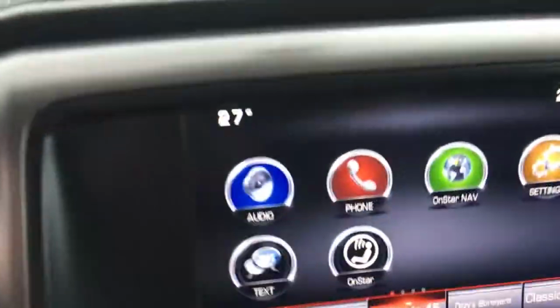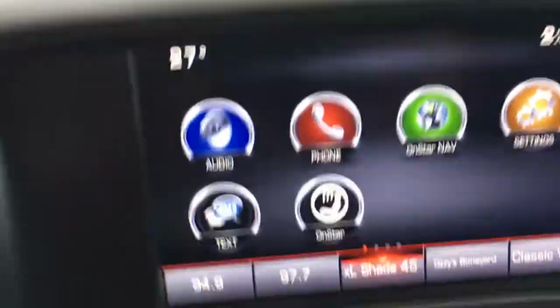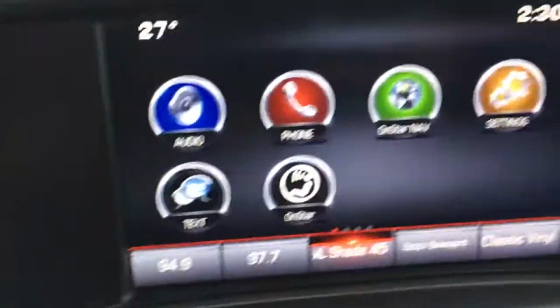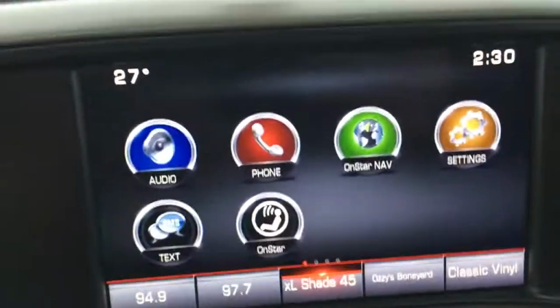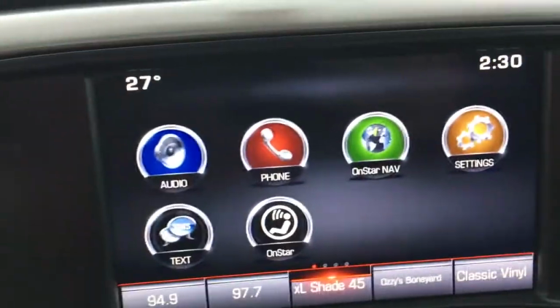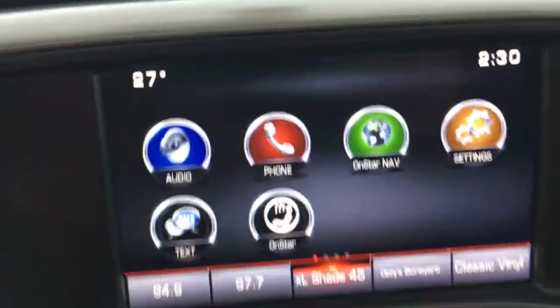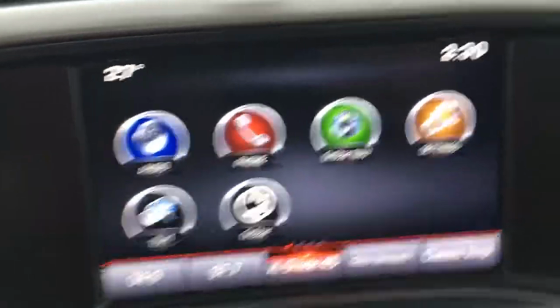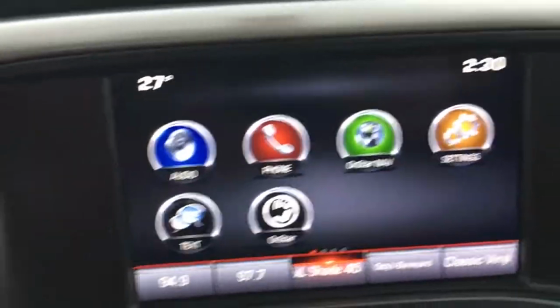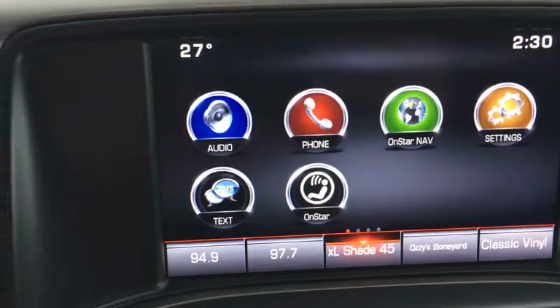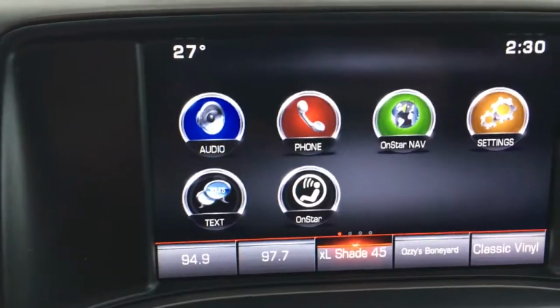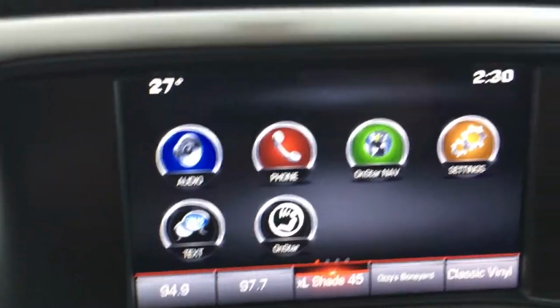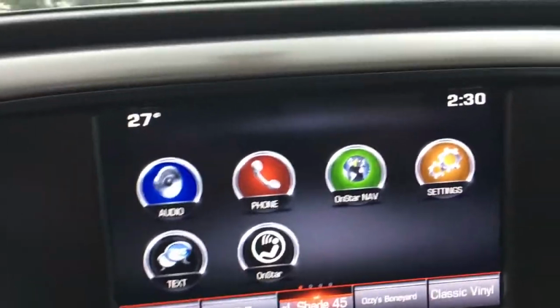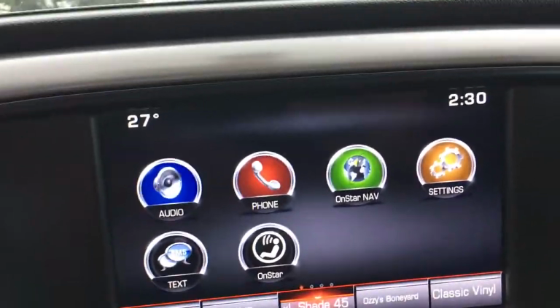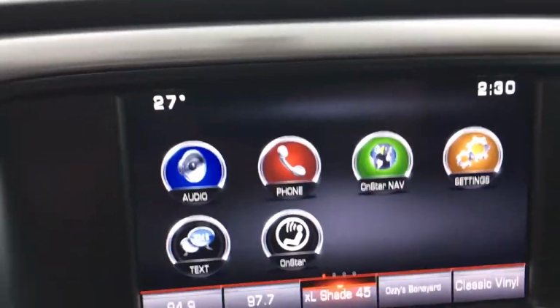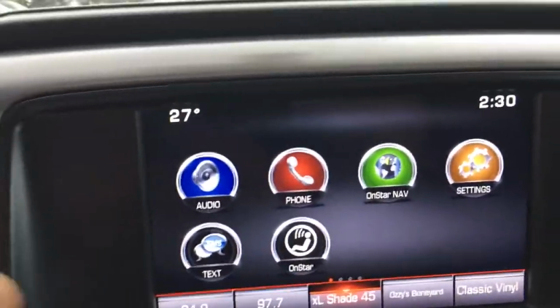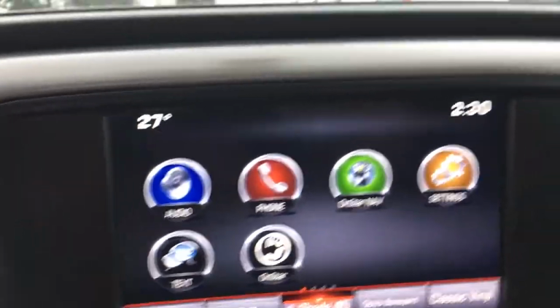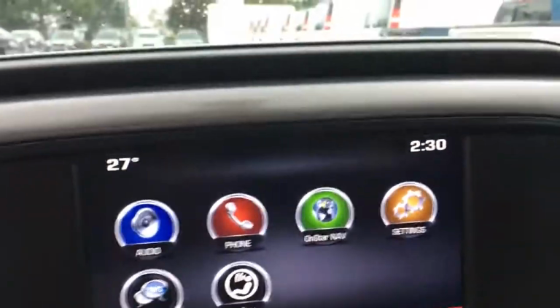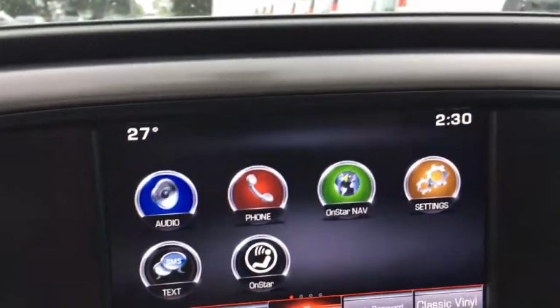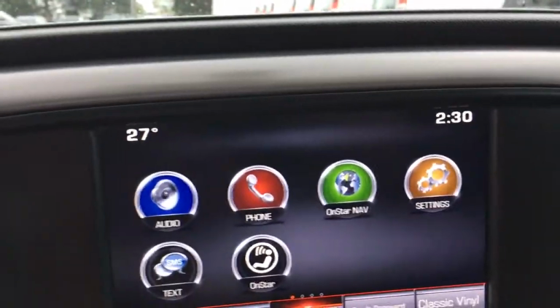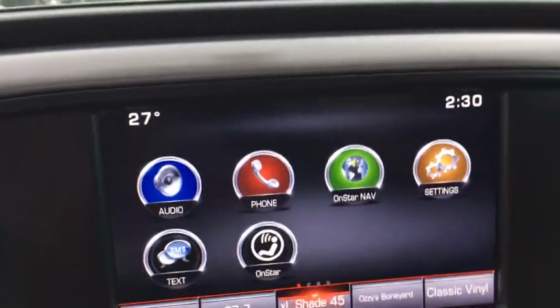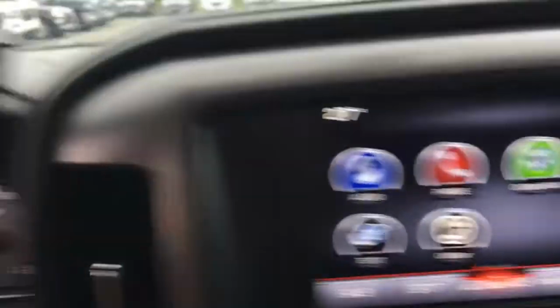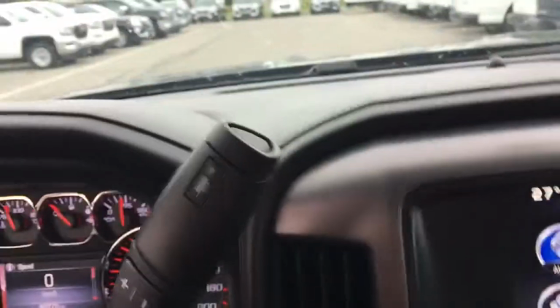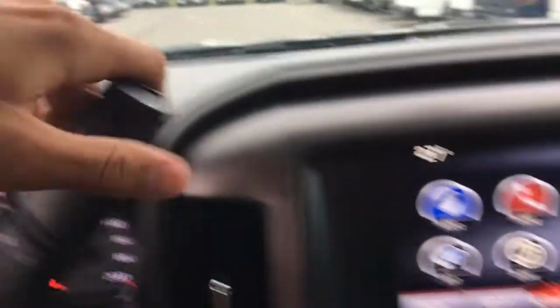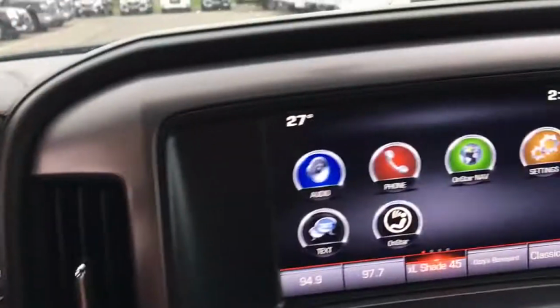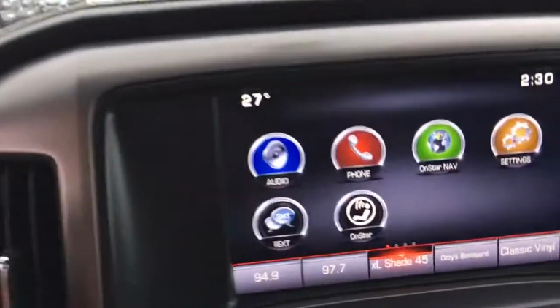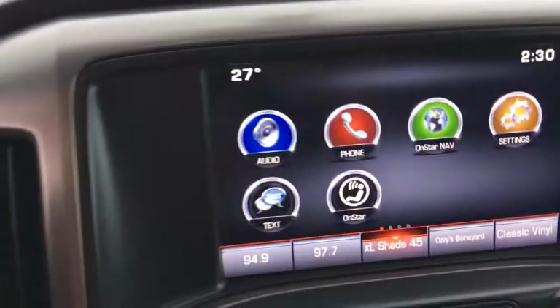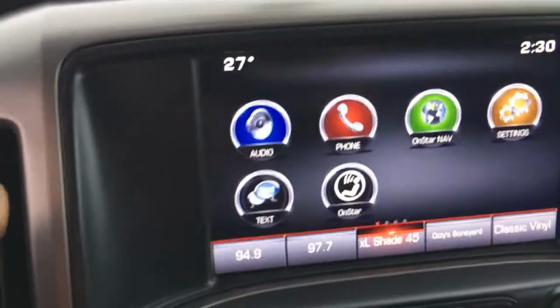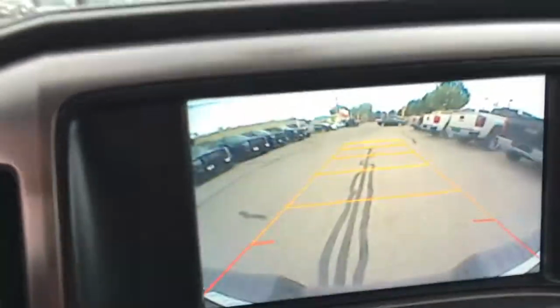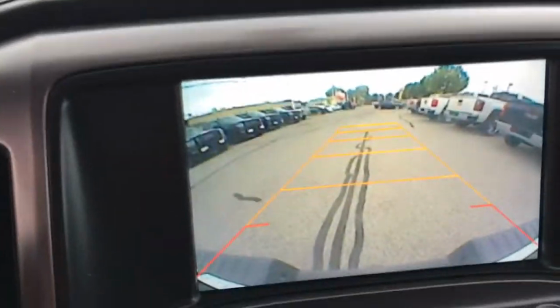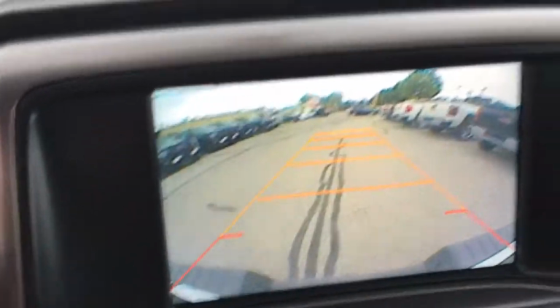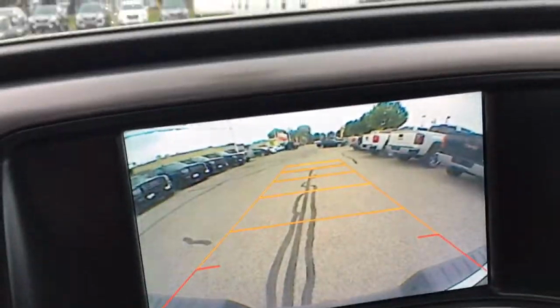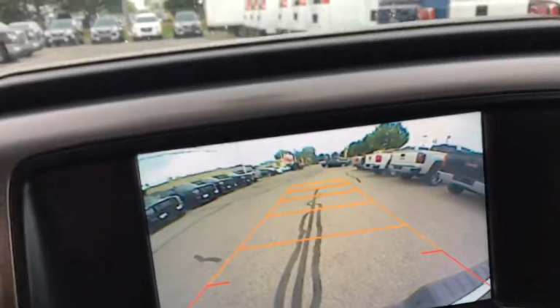As you can see on this touch display screen, we have settings for your phone, OnStar navigation, texting, and if you put it in reverse, you have a backup camera.